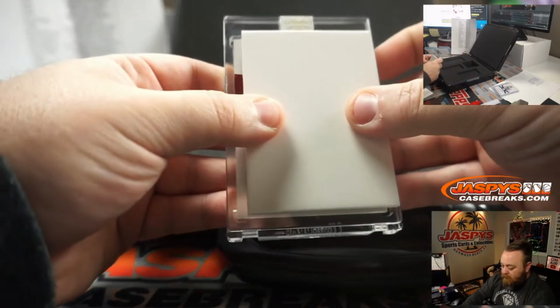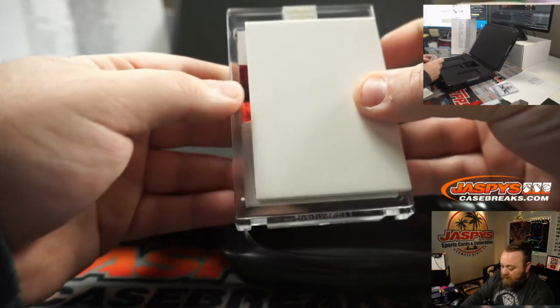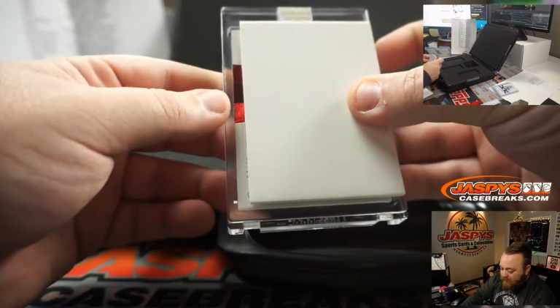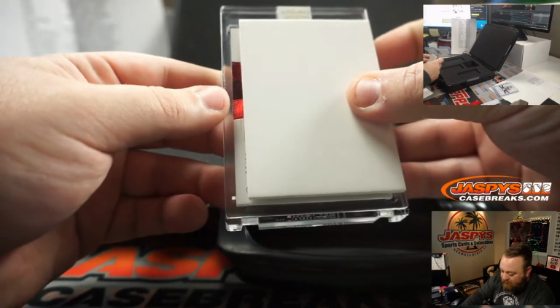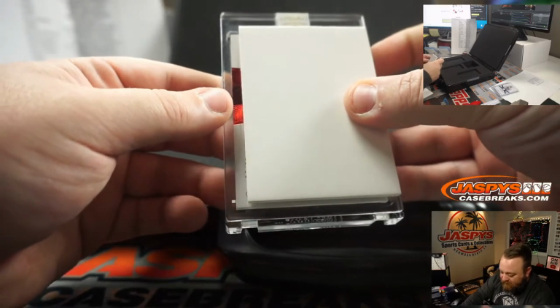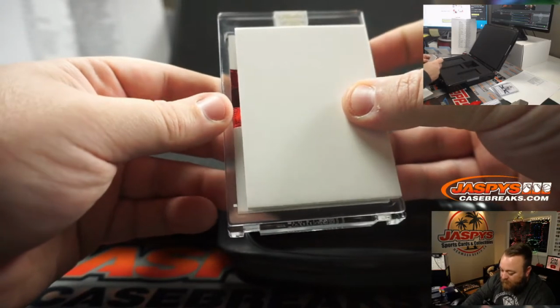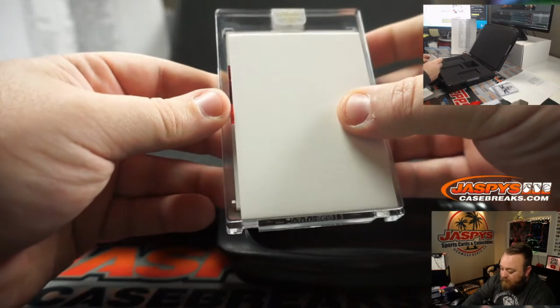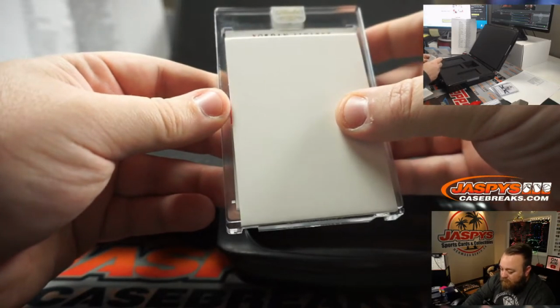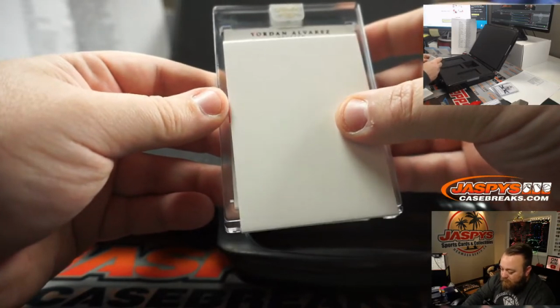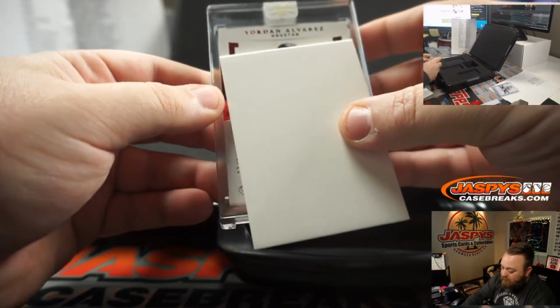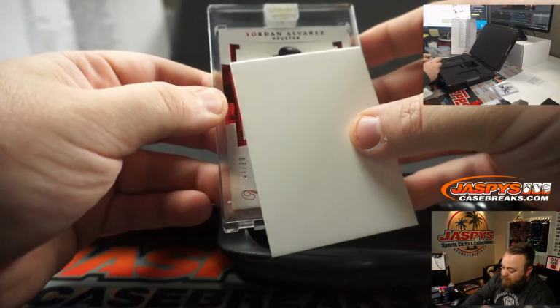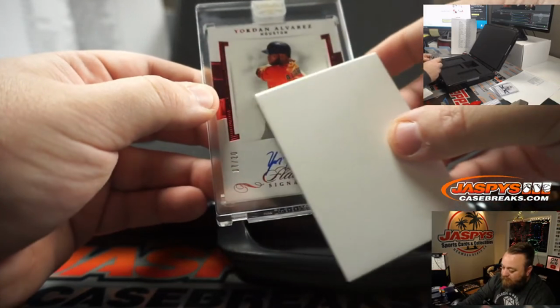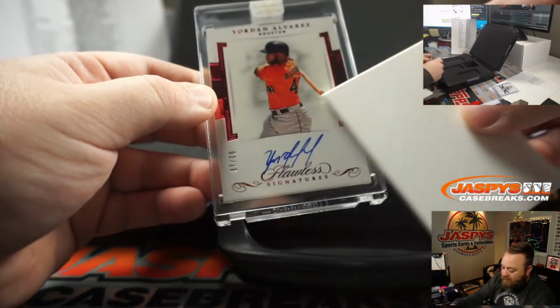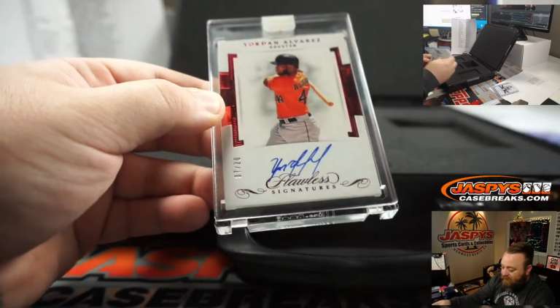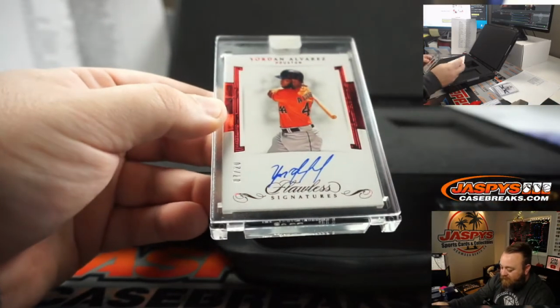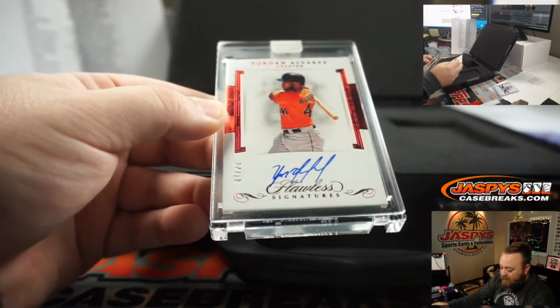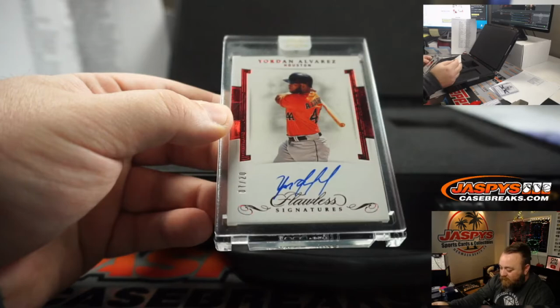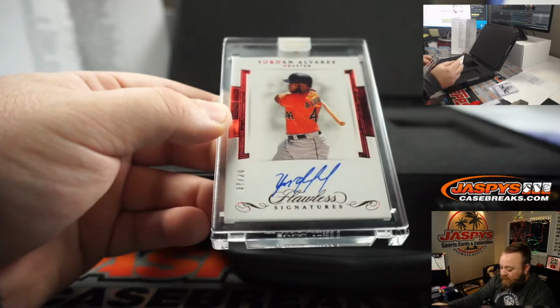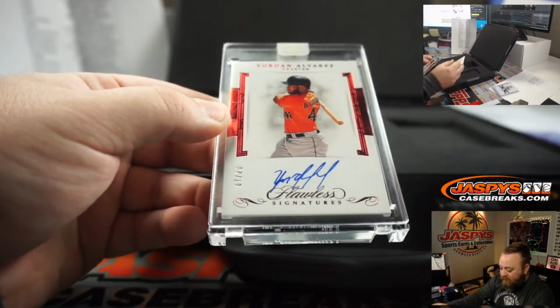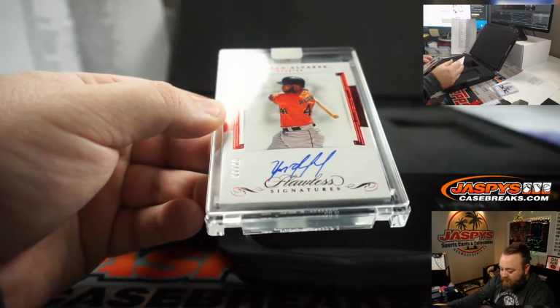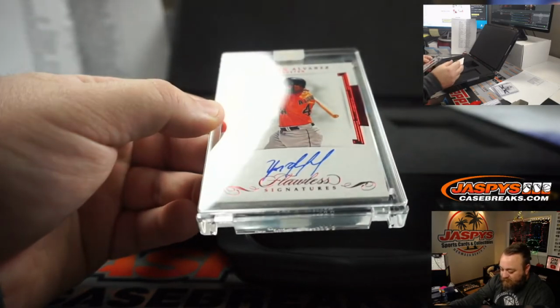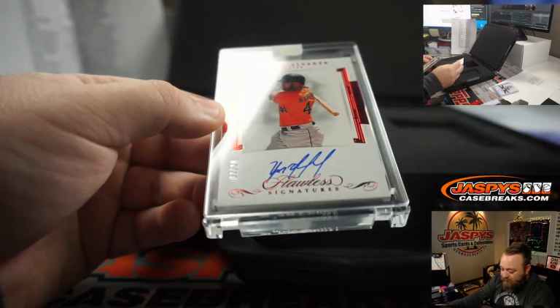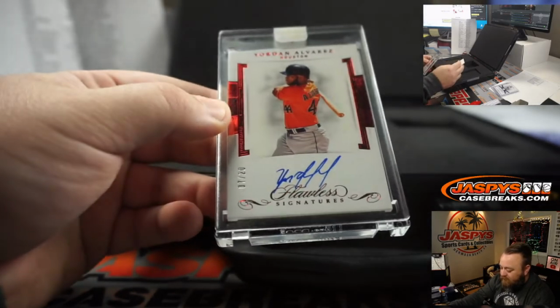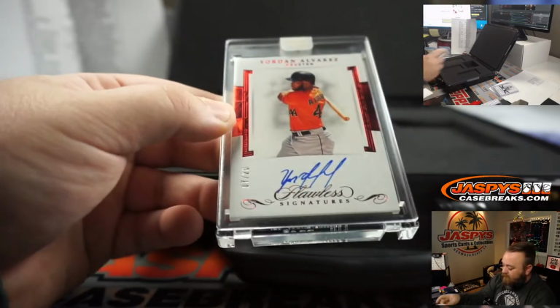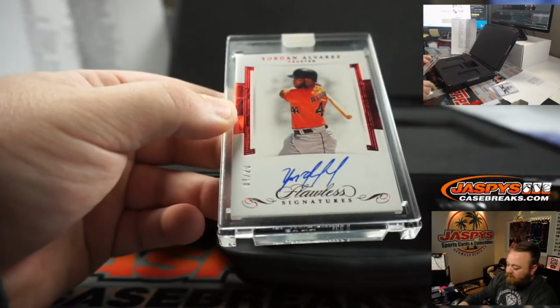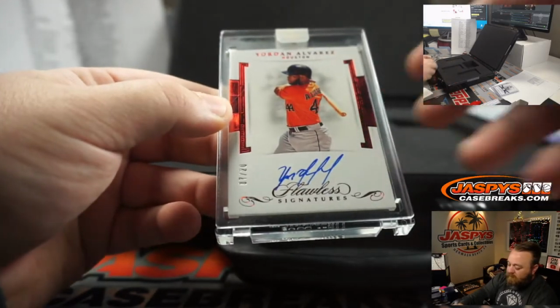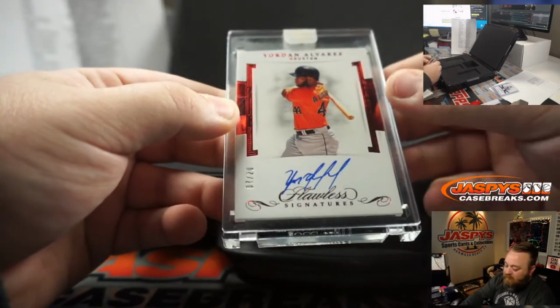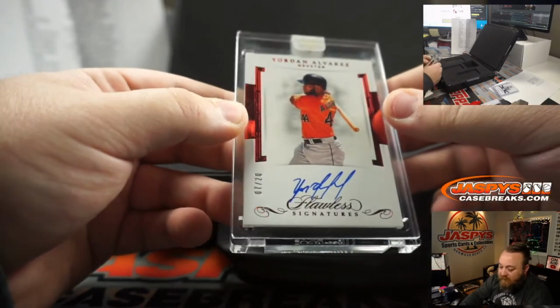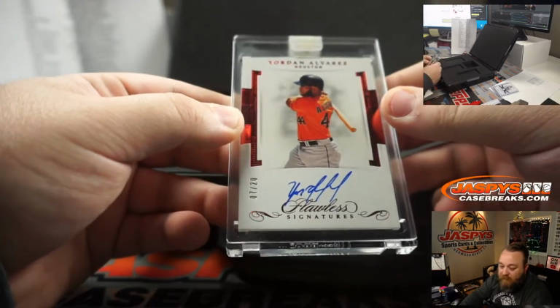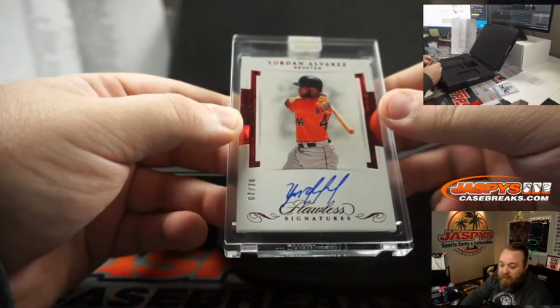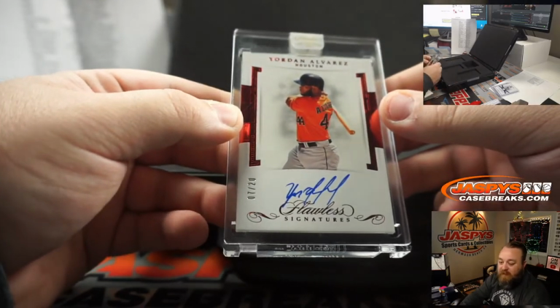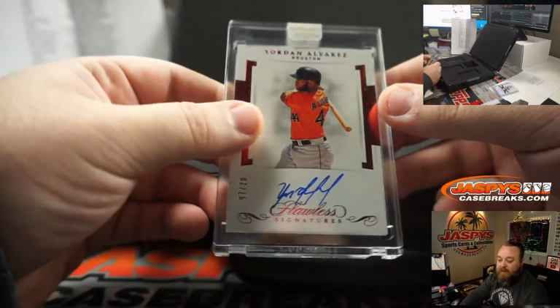You got a red, which I think is 20 — Jordan Alvarez, rookie auto, 7 out of 20, Houston Astros.